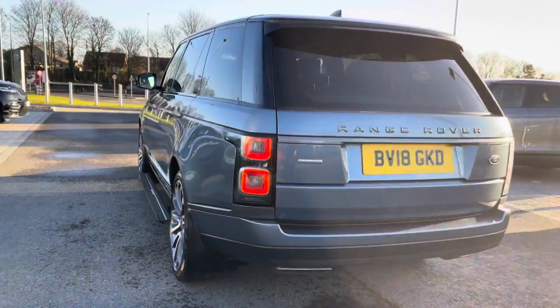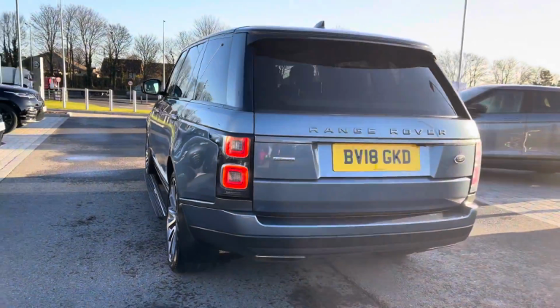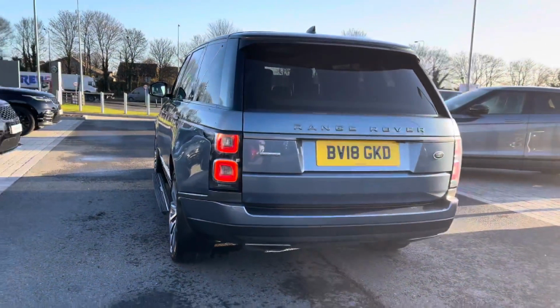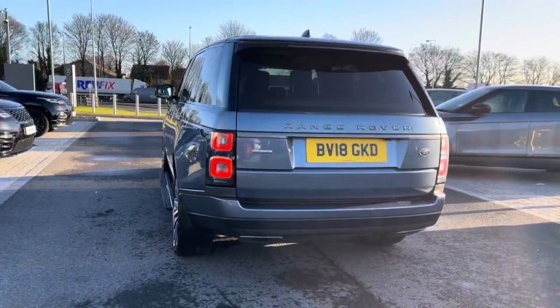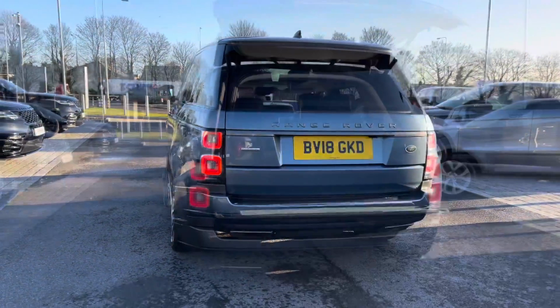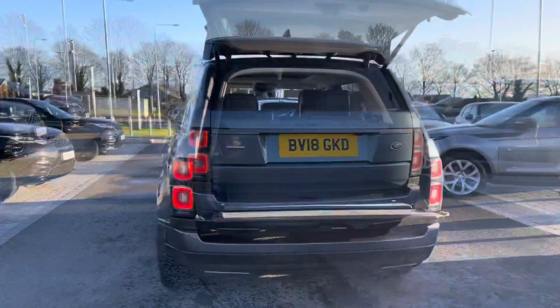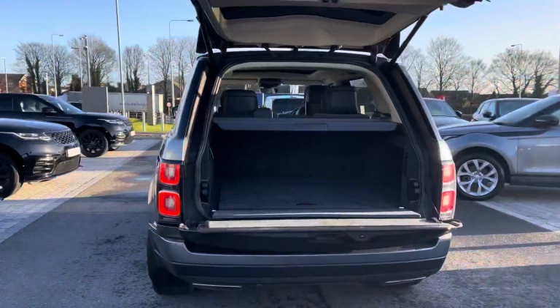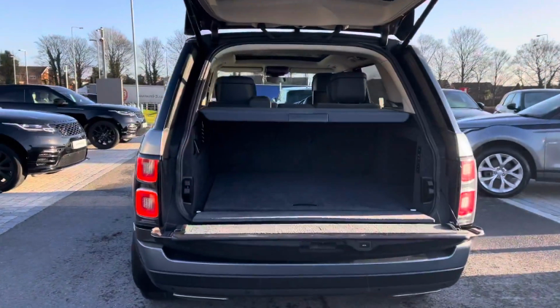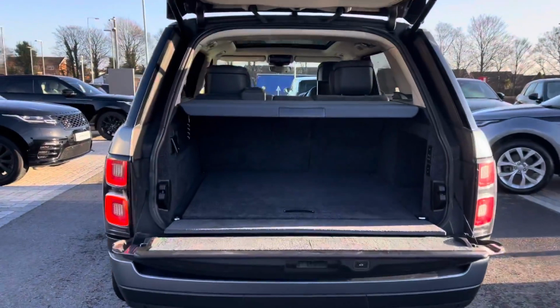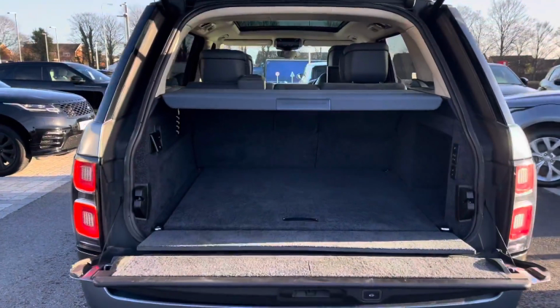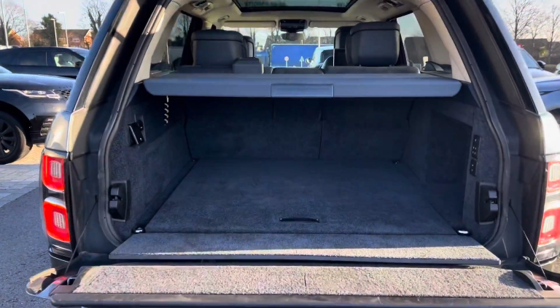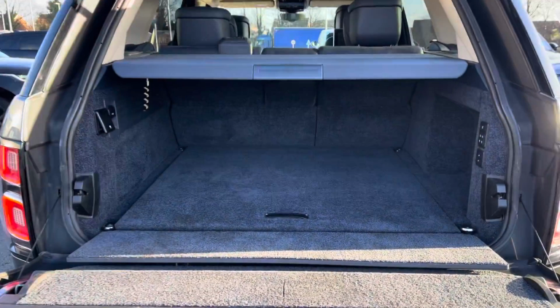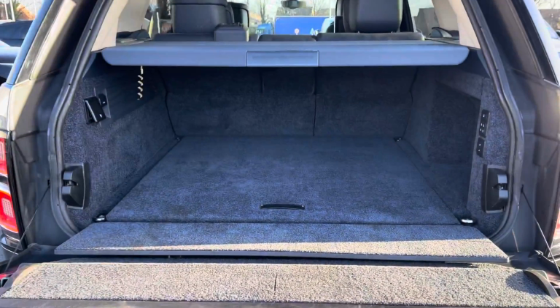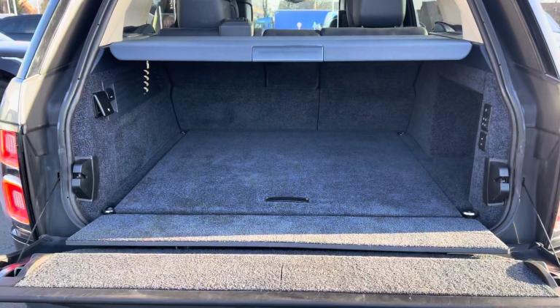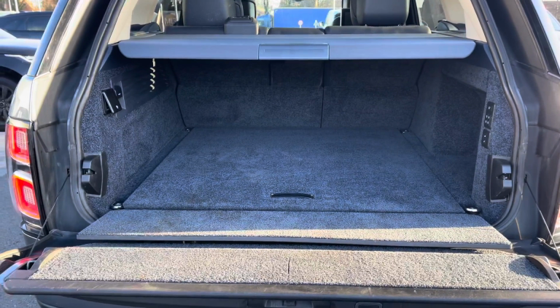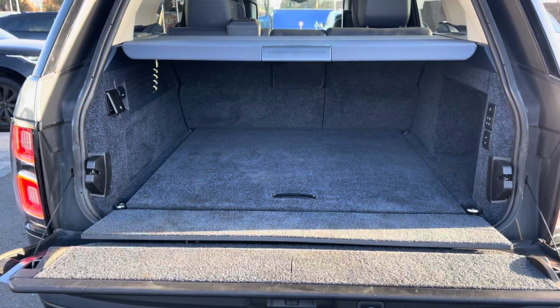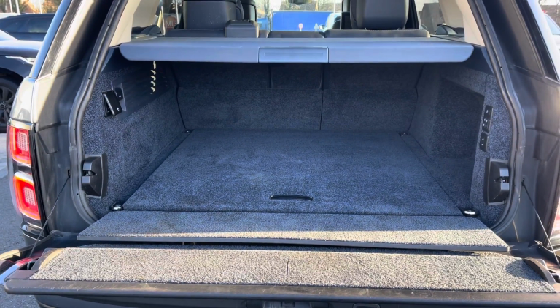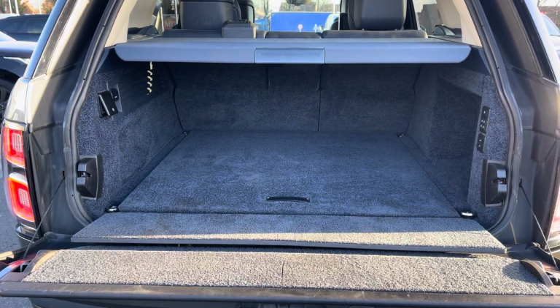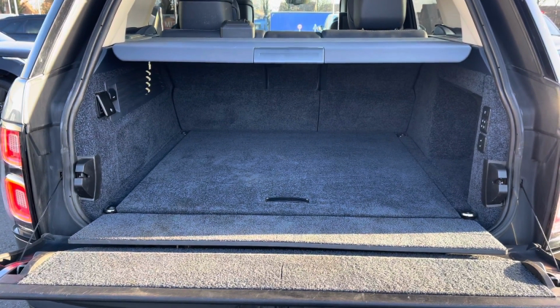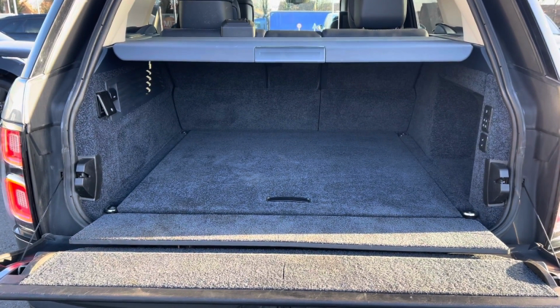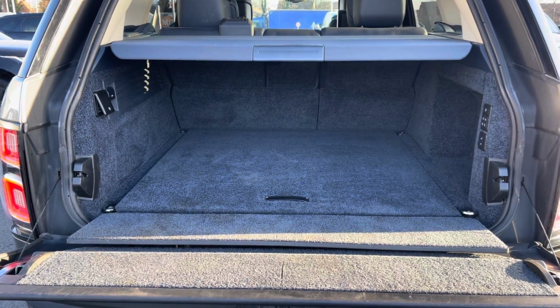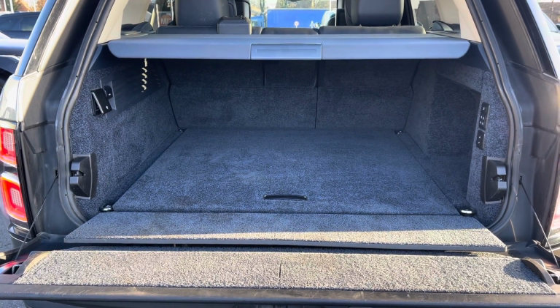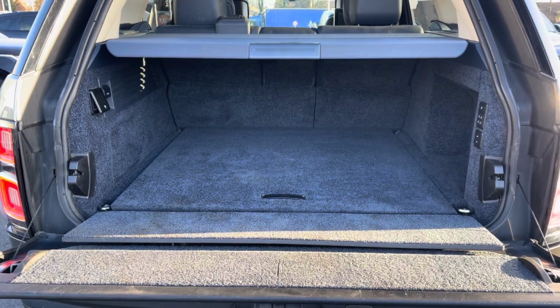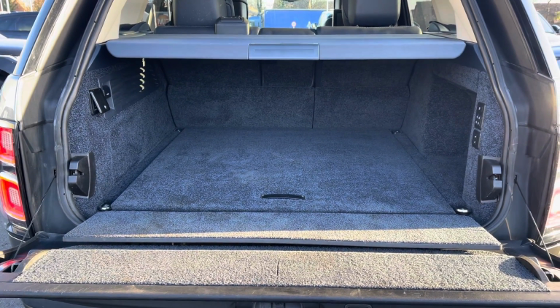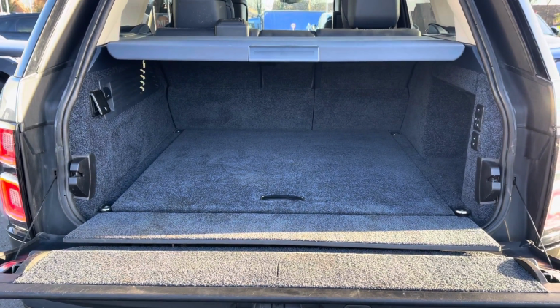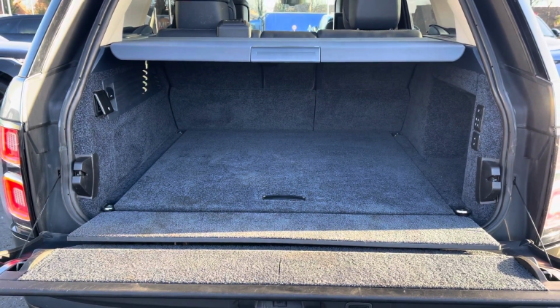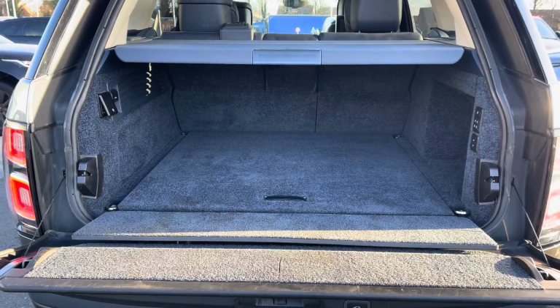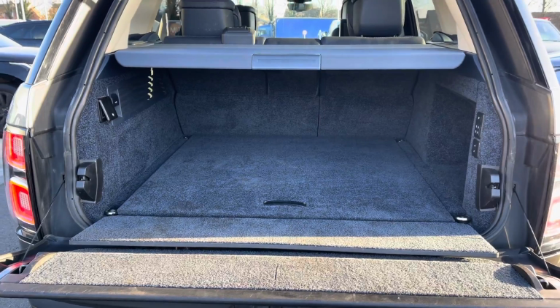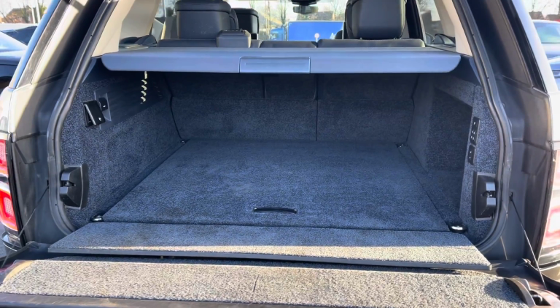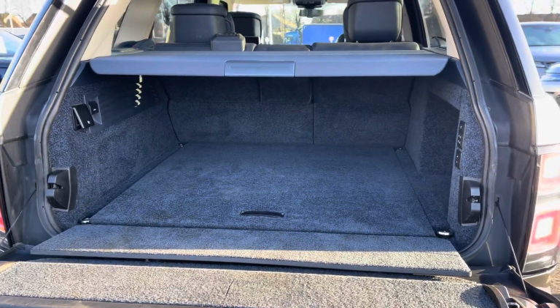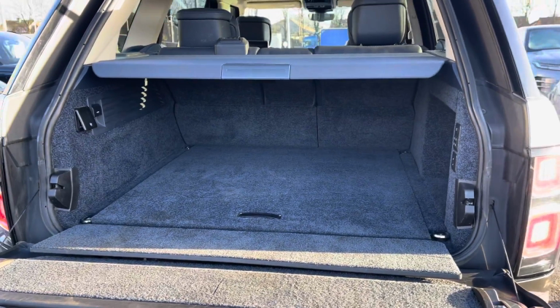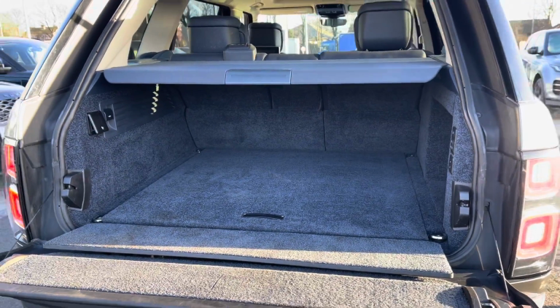You also have a powered tailgate which is really helpful if you do have your hands full. As you can see, you've got plenty of space in the boot for personal items such as golf clubs and pushchairs, along with a parcel shelf and a spare wheel.